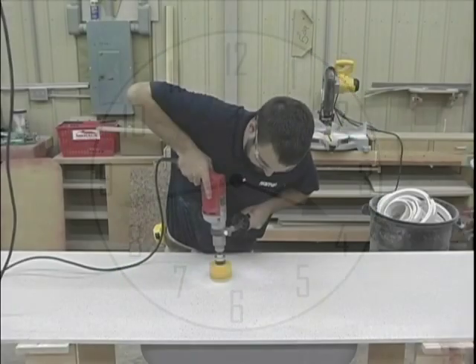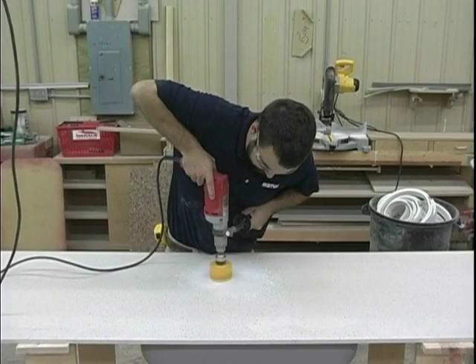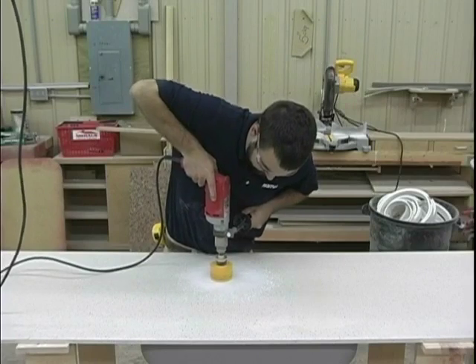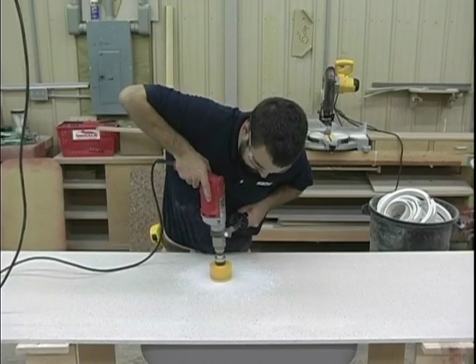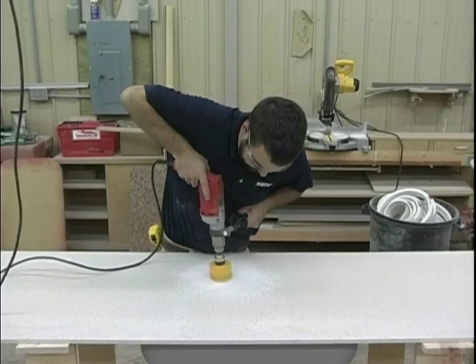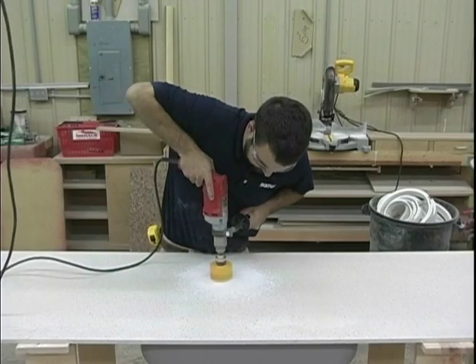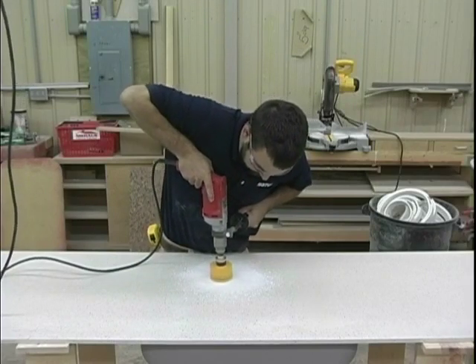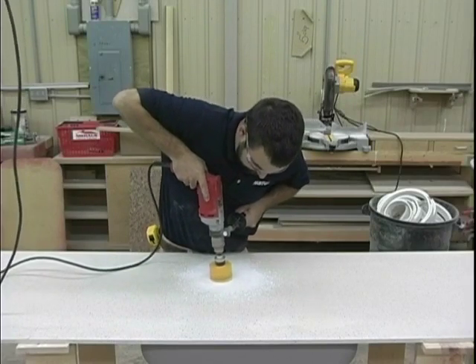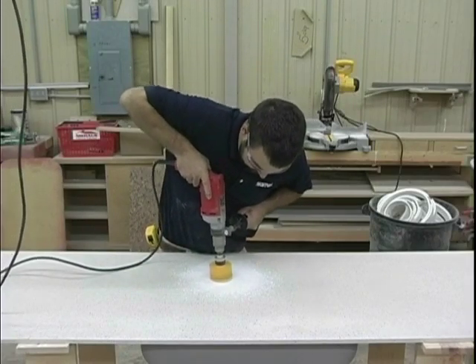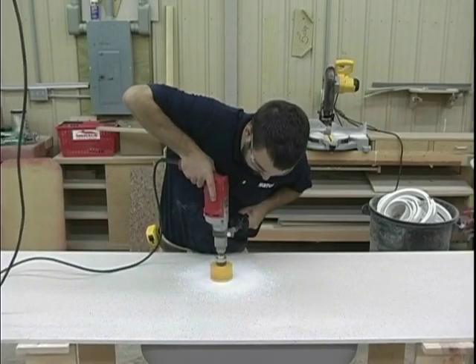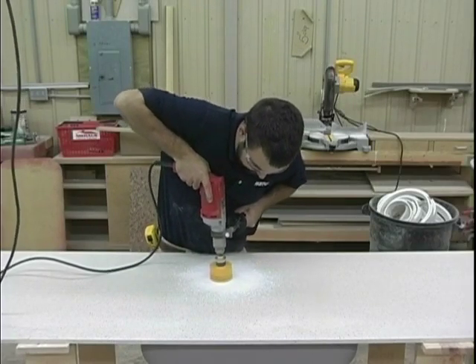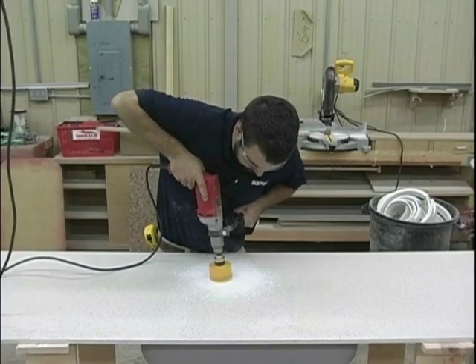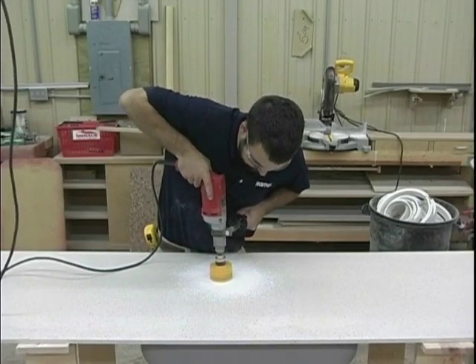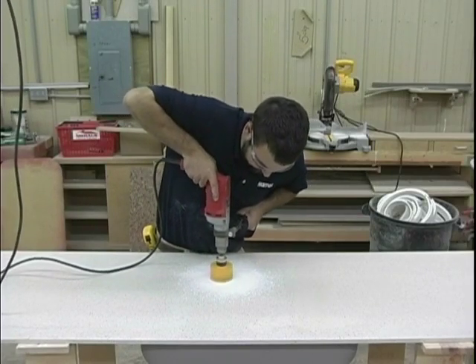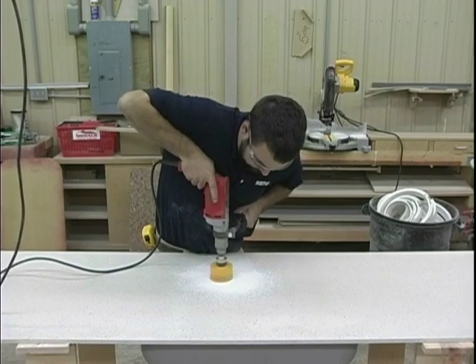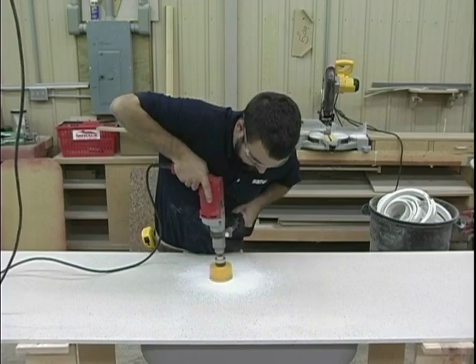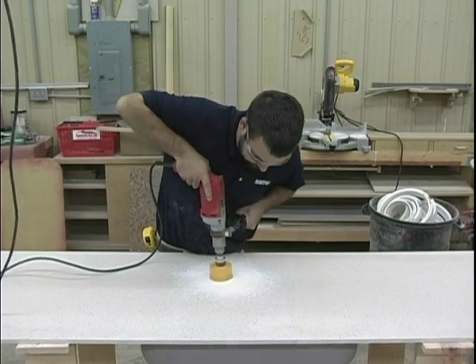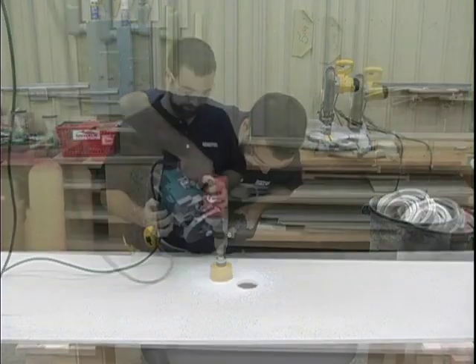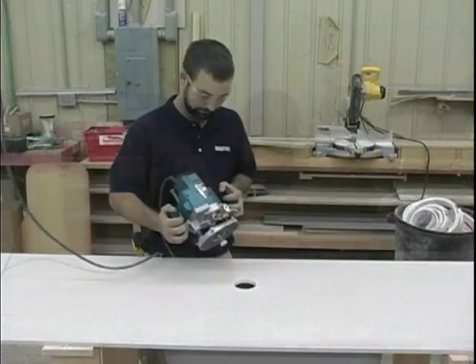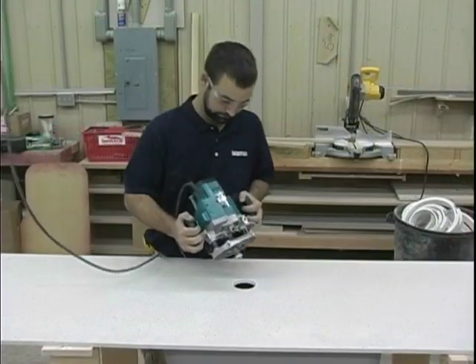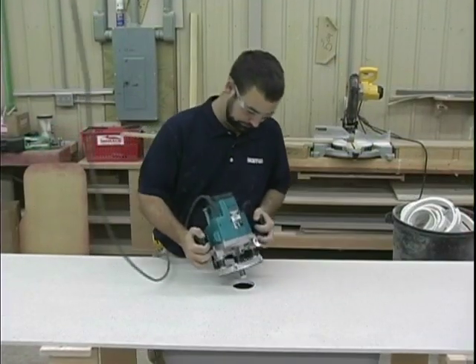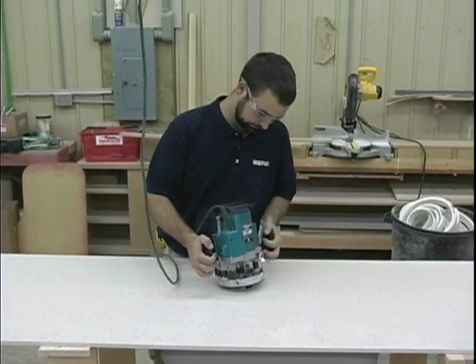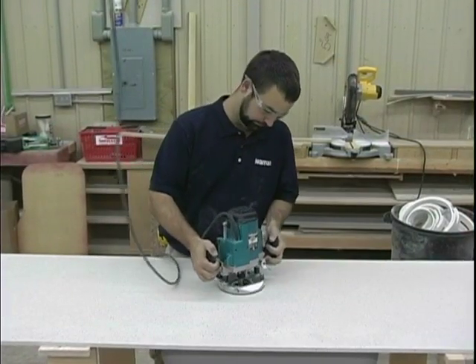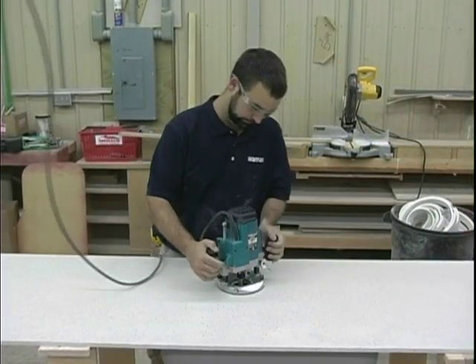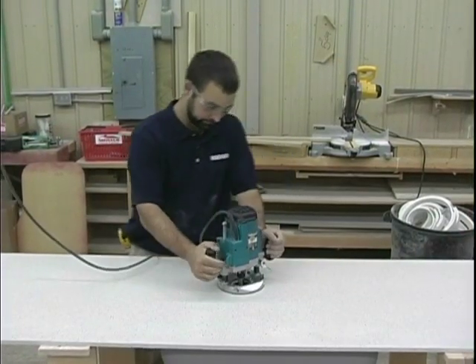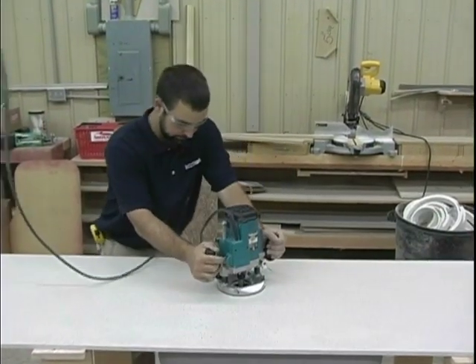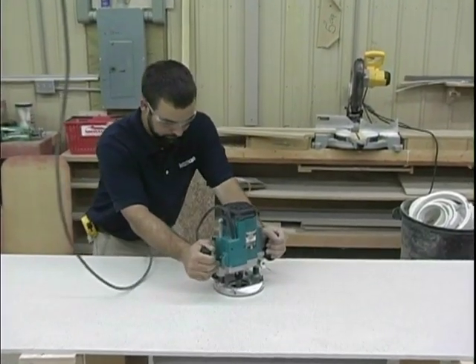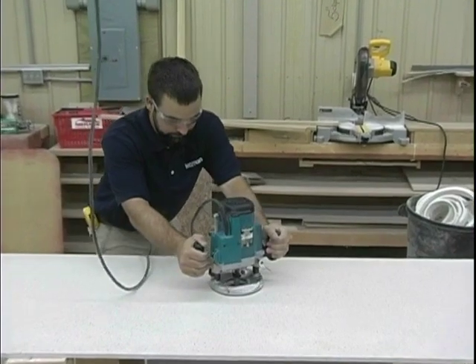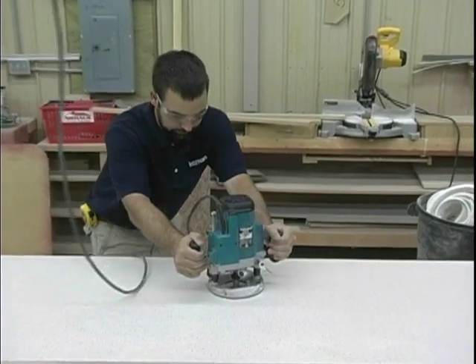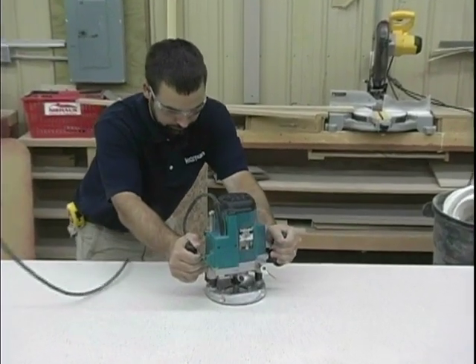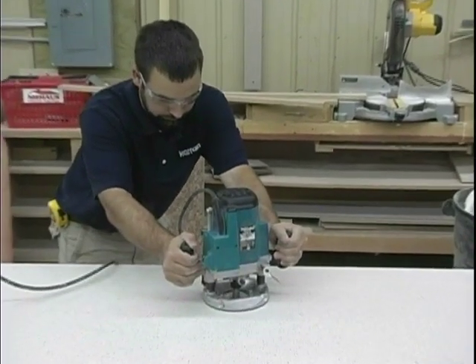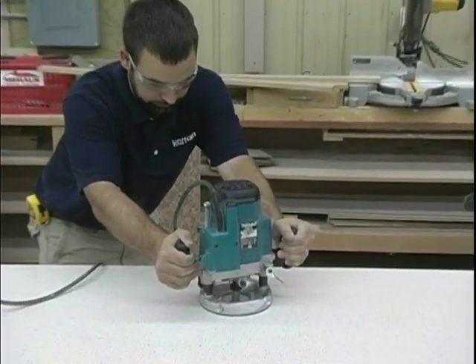Make an entry hole in the solid surface using a plunge router, hole saw, or other preferred method. Using an overhang trim bit with nylon bearing and a plunge router, trim the solid surface.